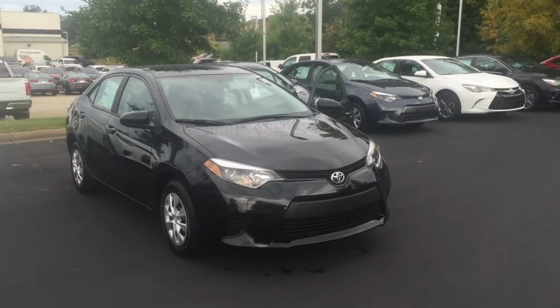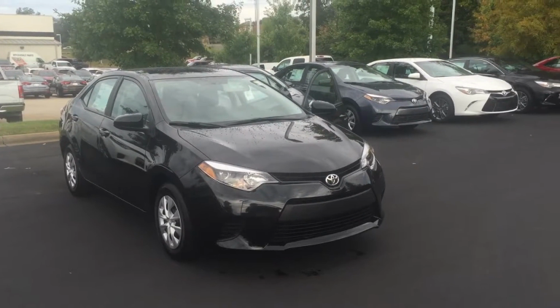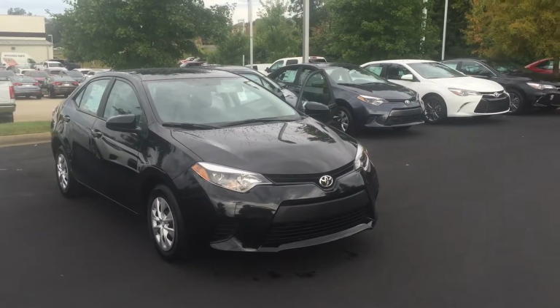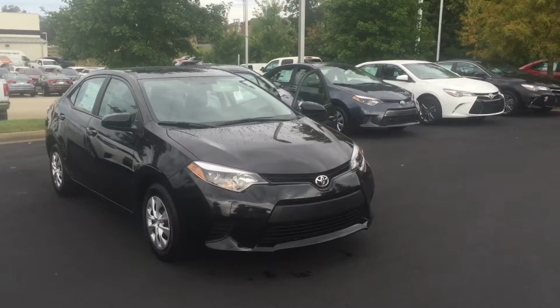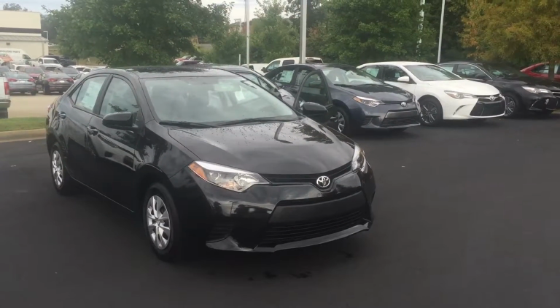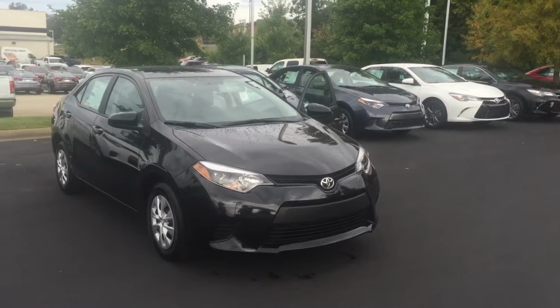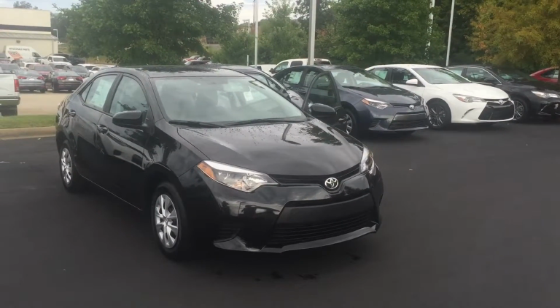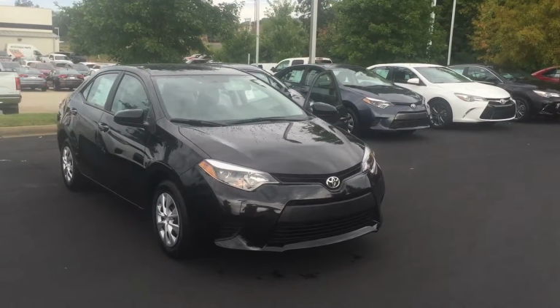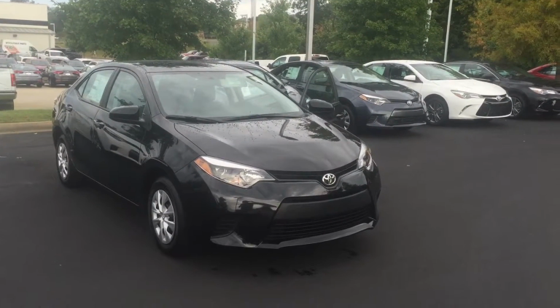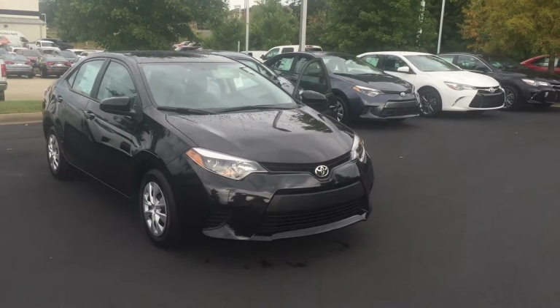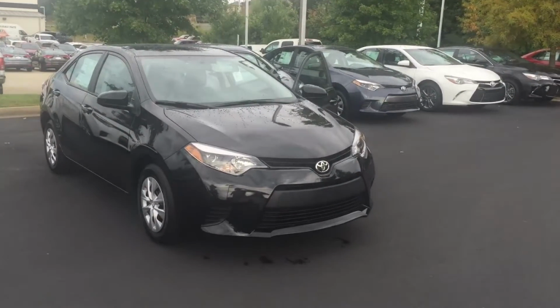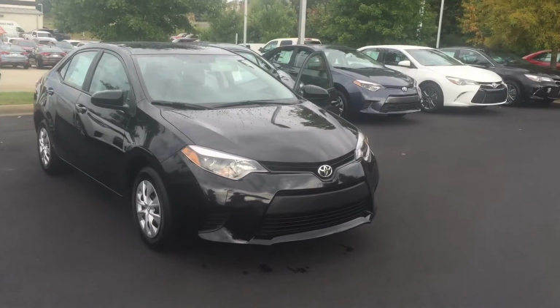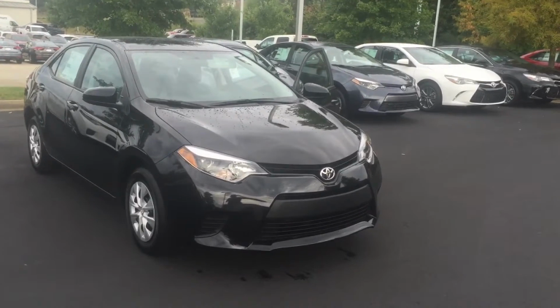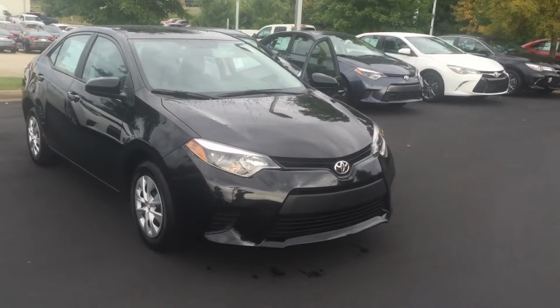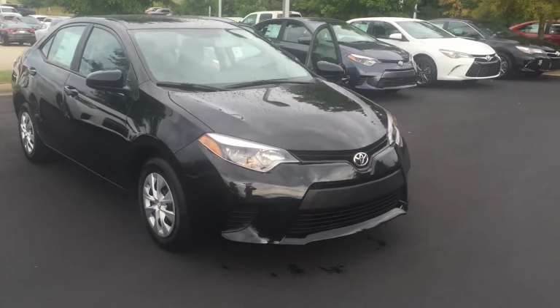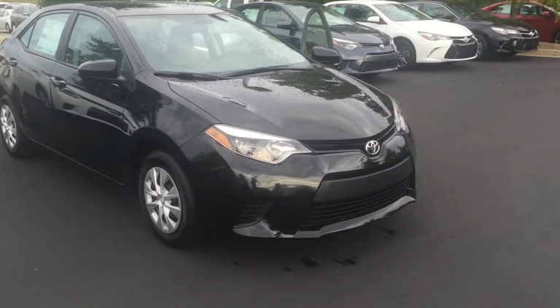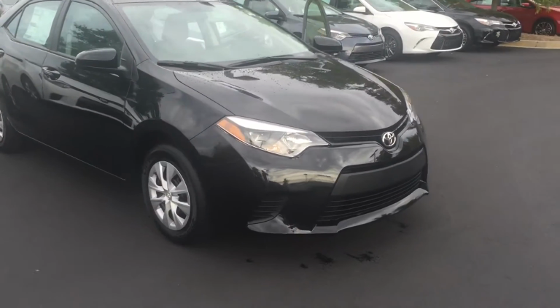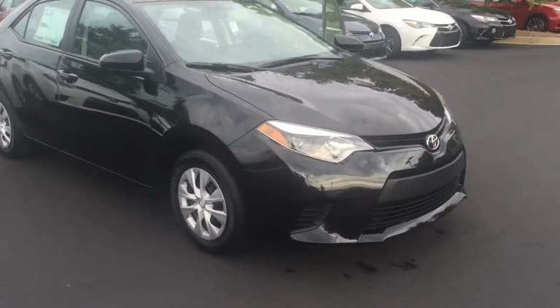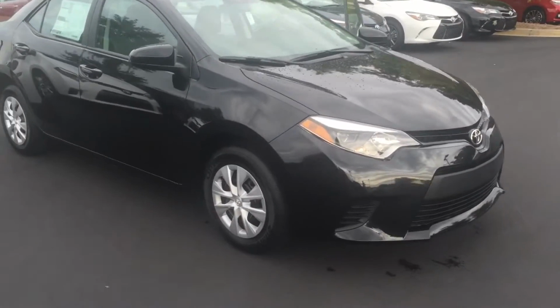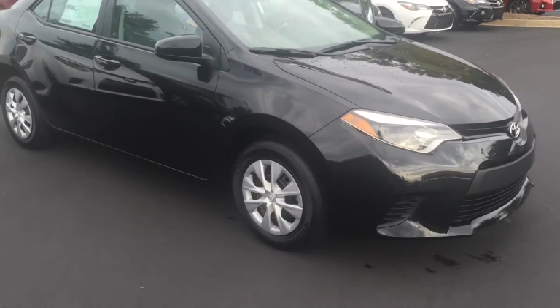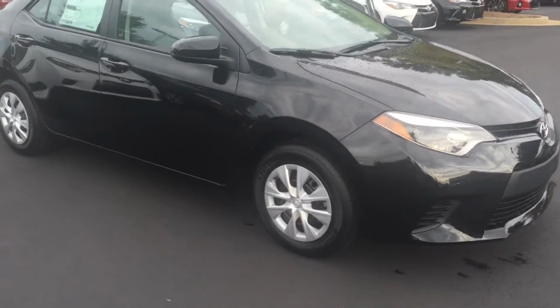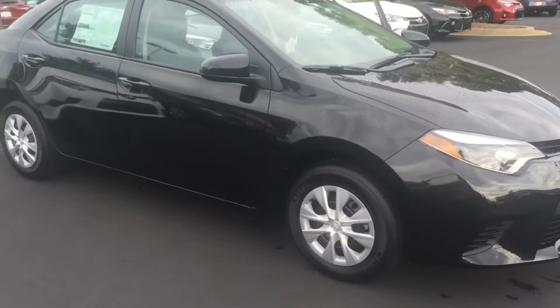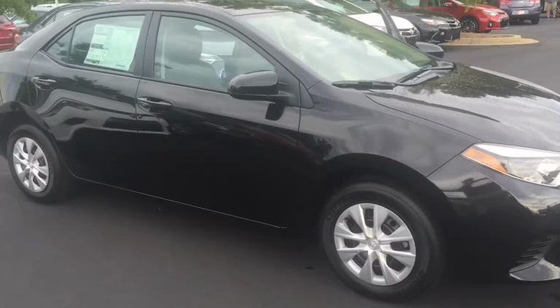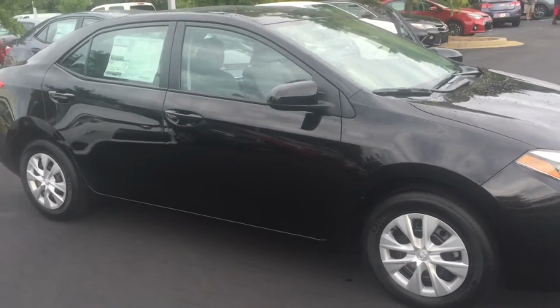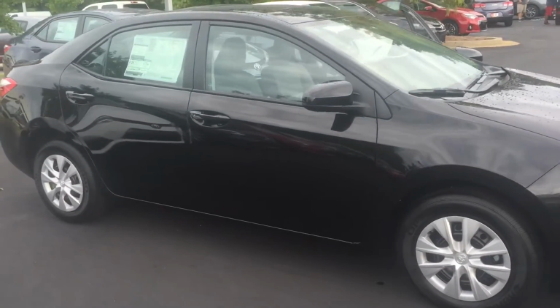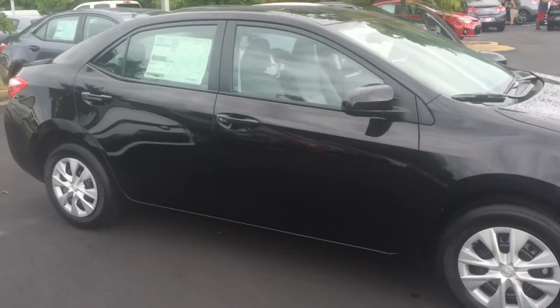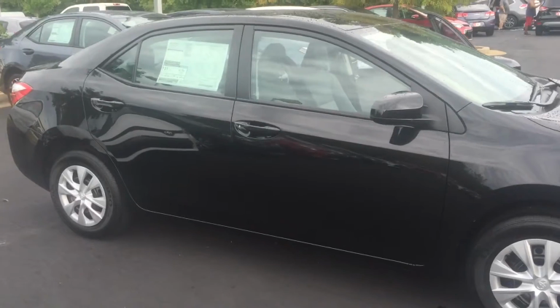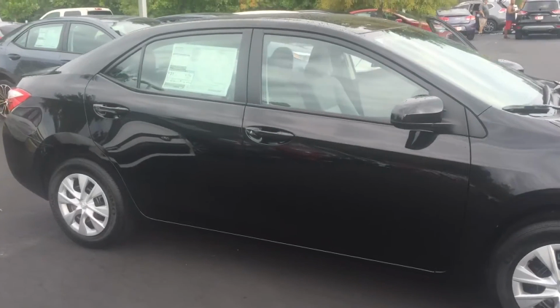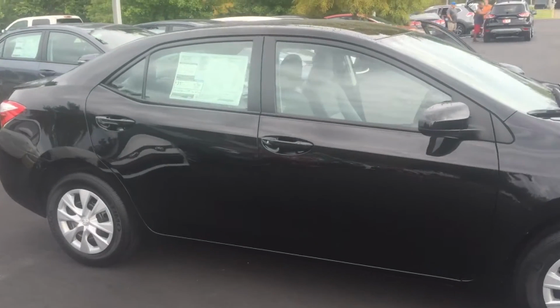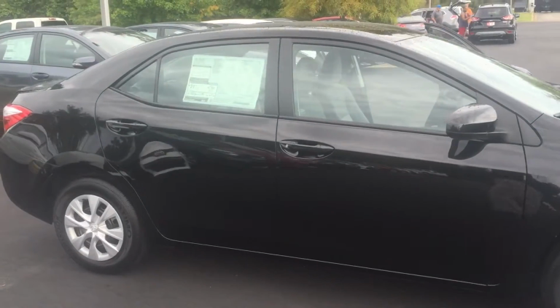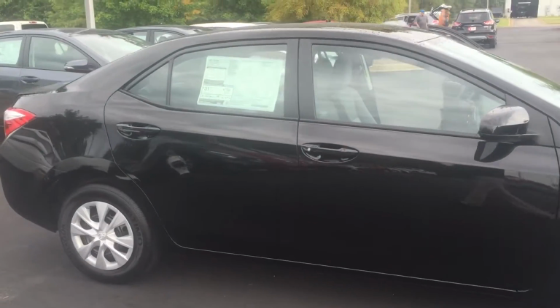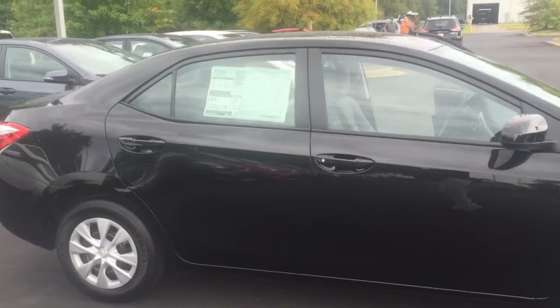This vehicle is equipped with LED headlamps and LED daytime running lights. You also have your 15-inch wheels and tires and your power side mirrors.